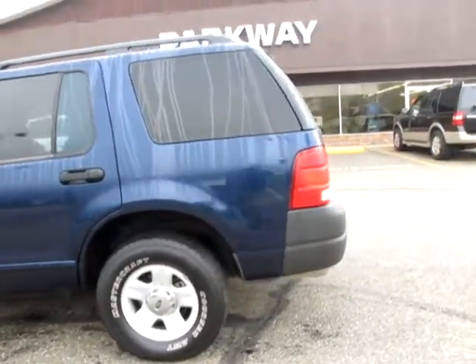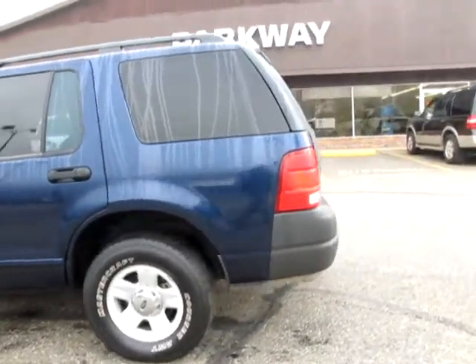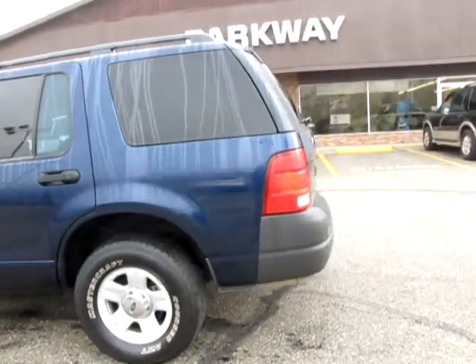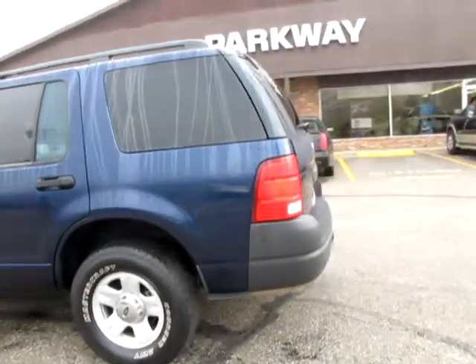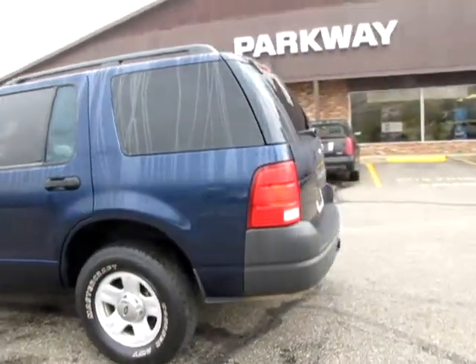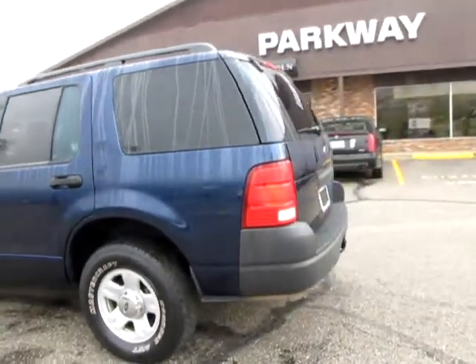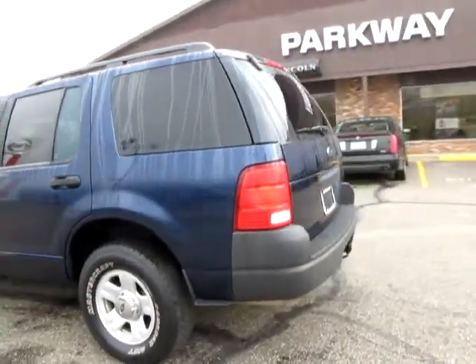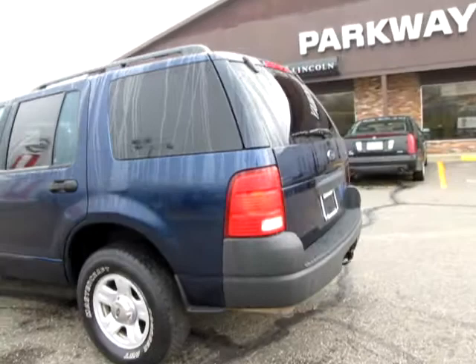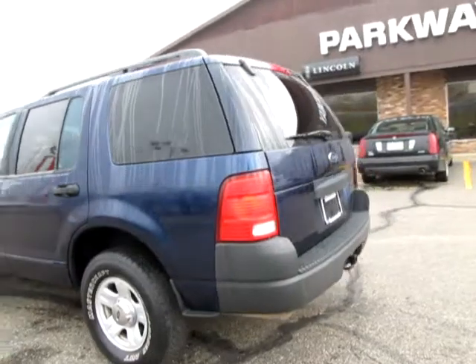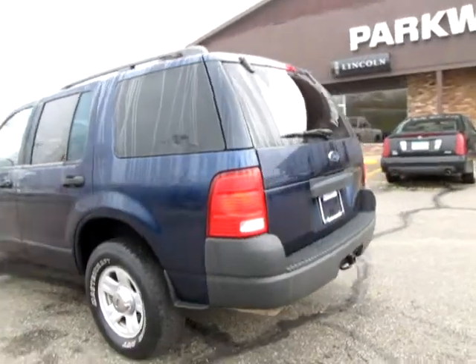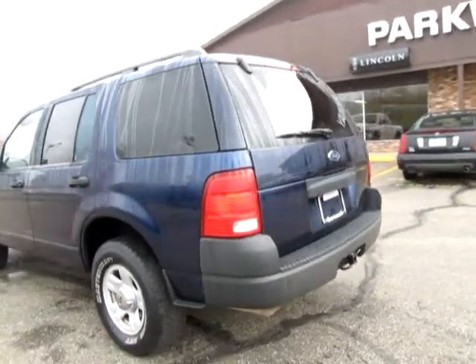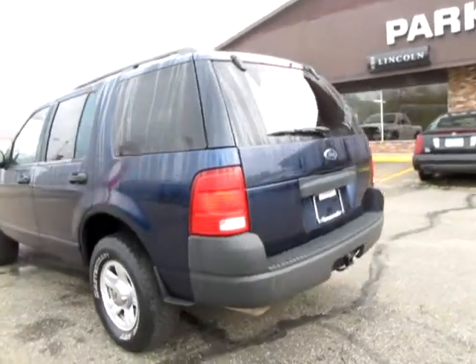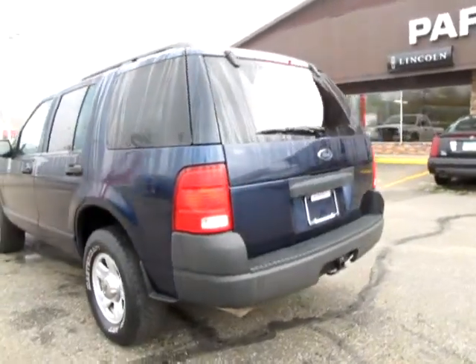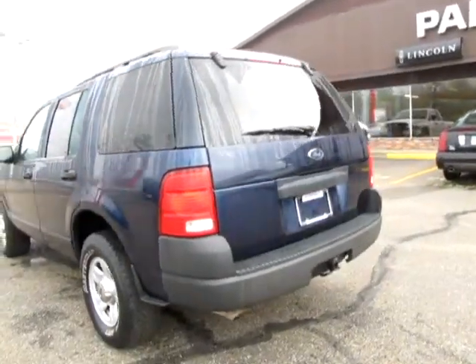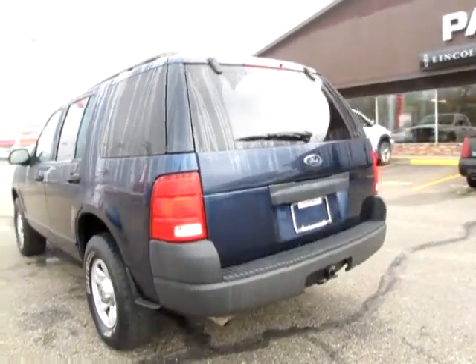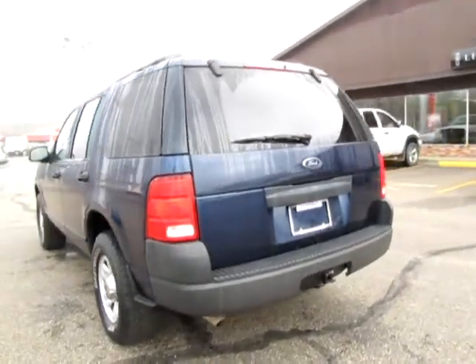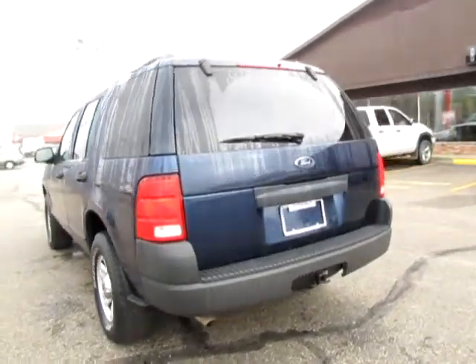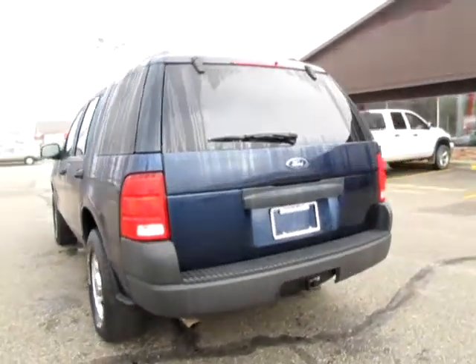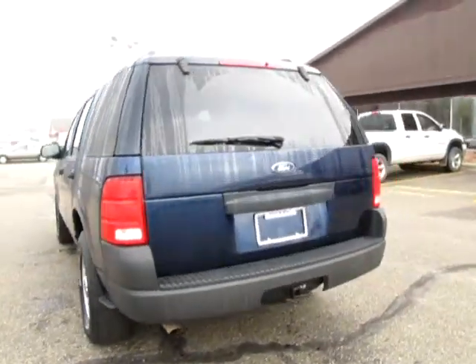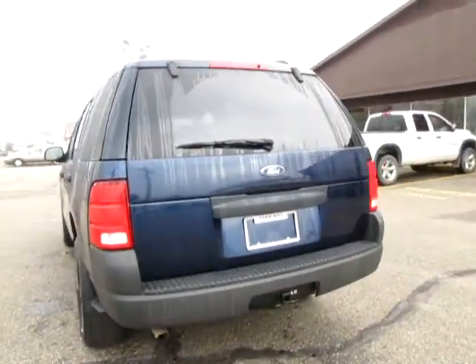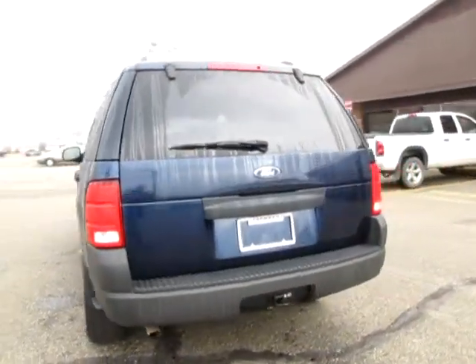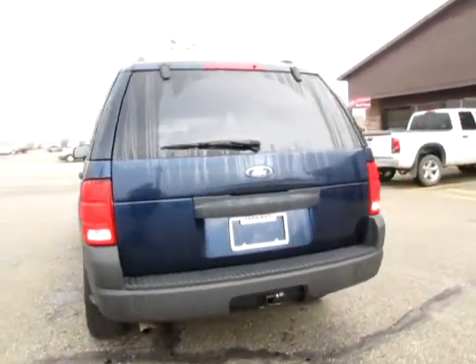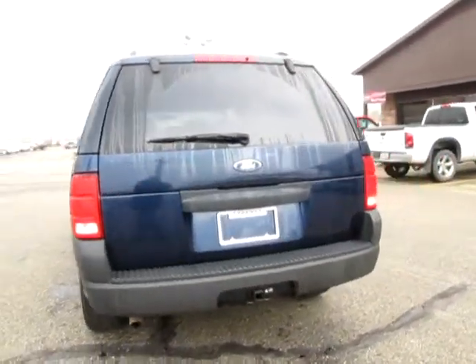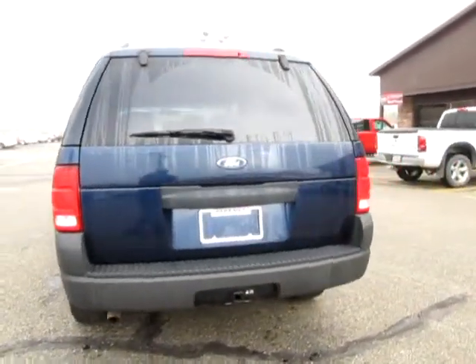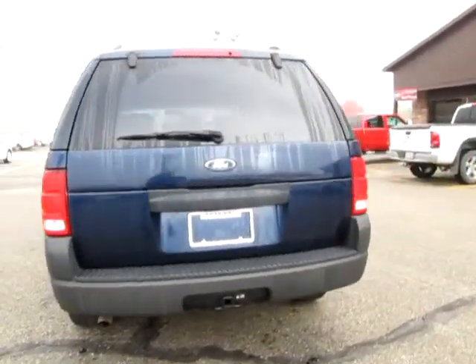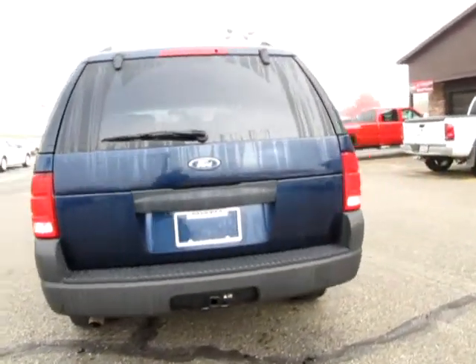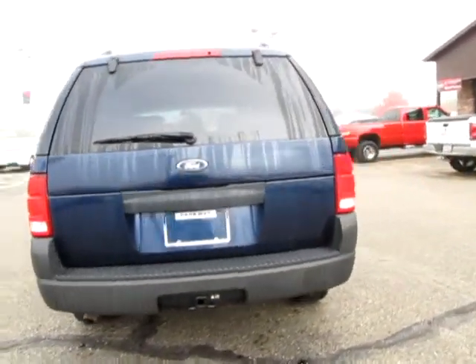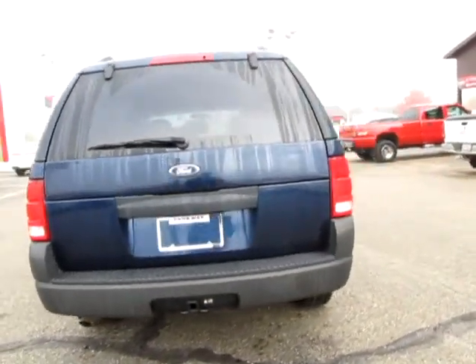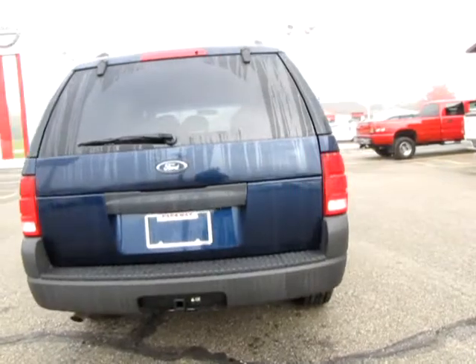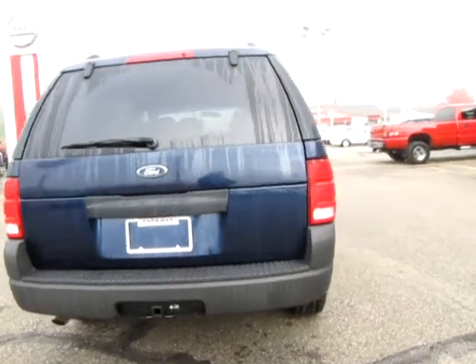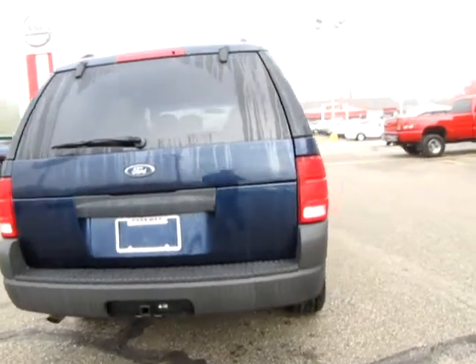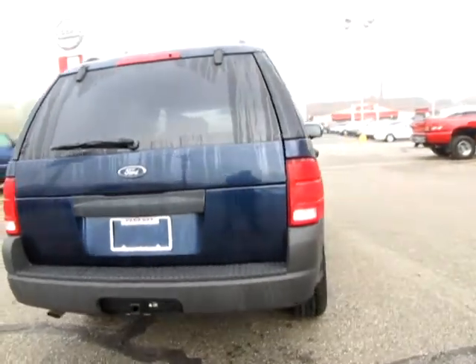You will be glad you did. Stock number 9601. Year 2003 Ford Explorer XLS 4WD.